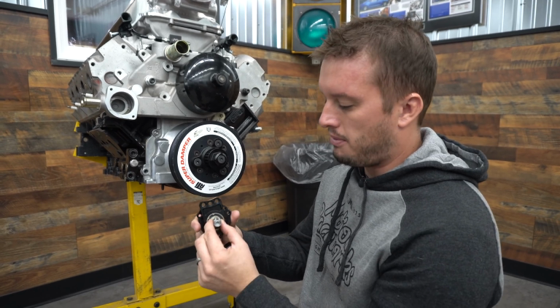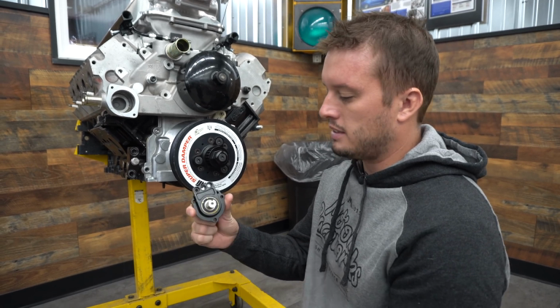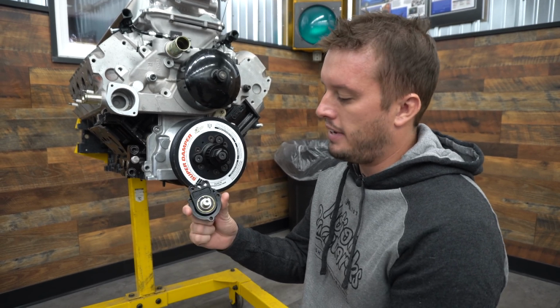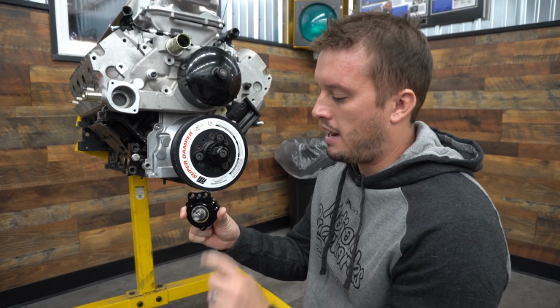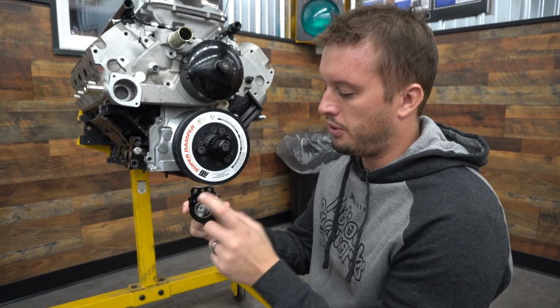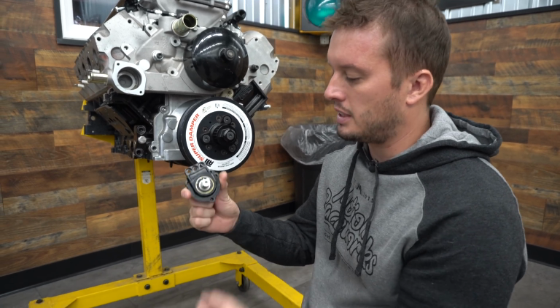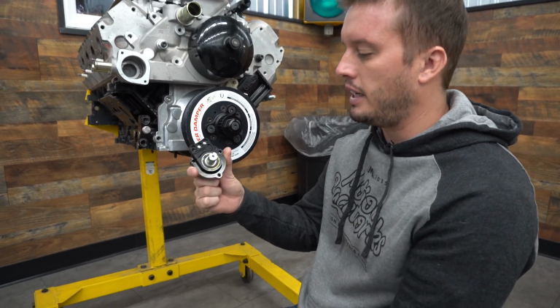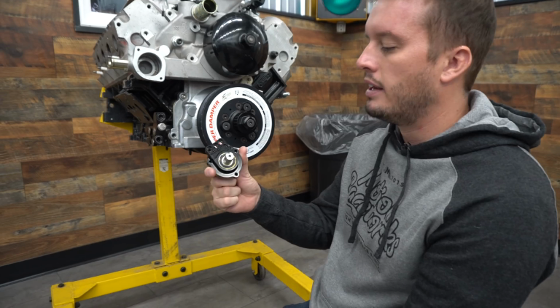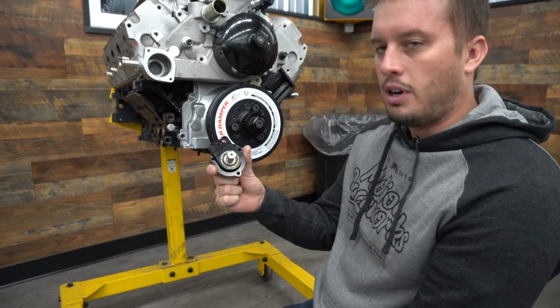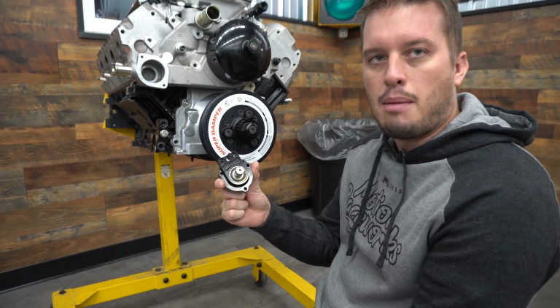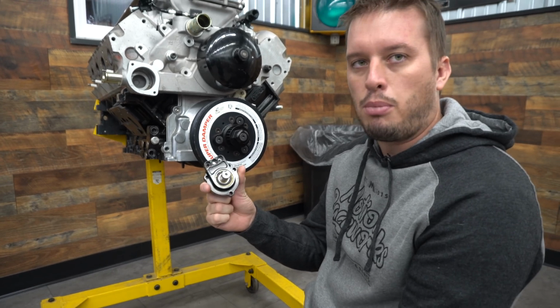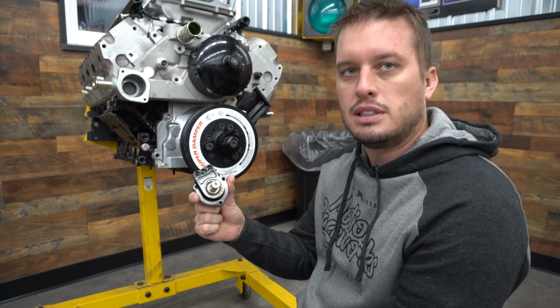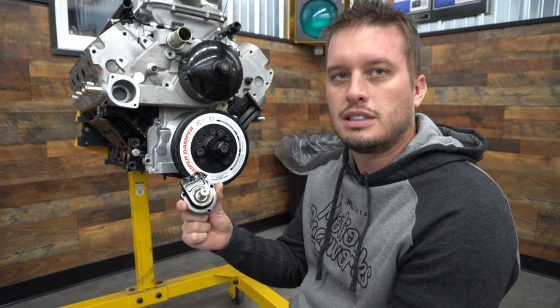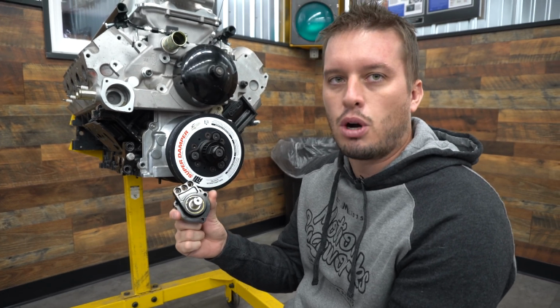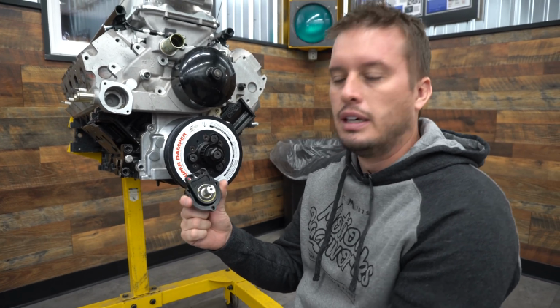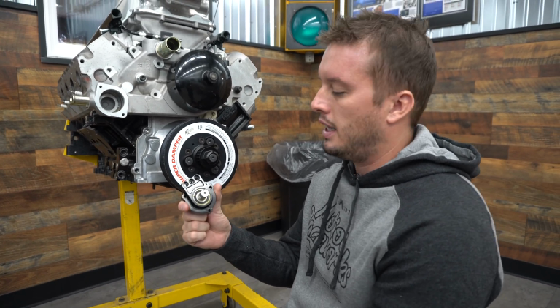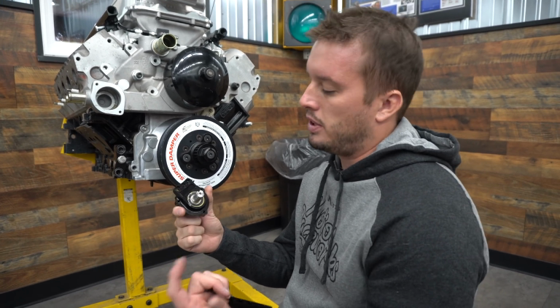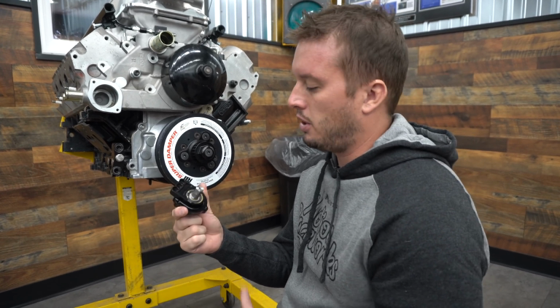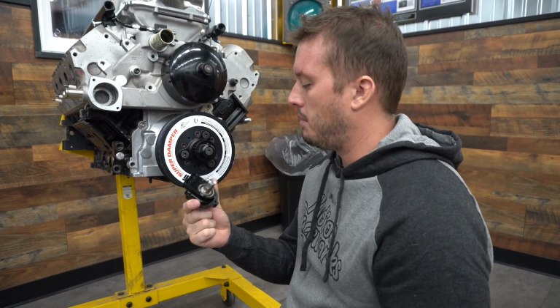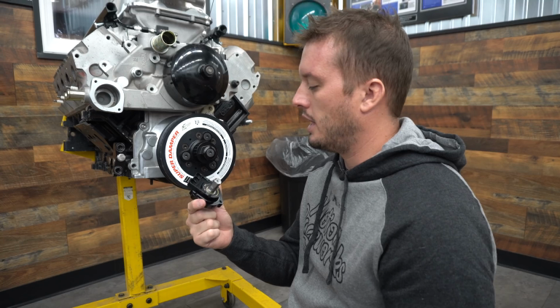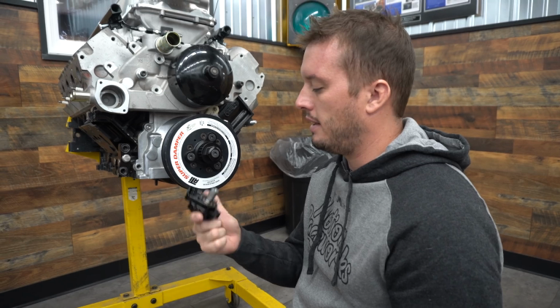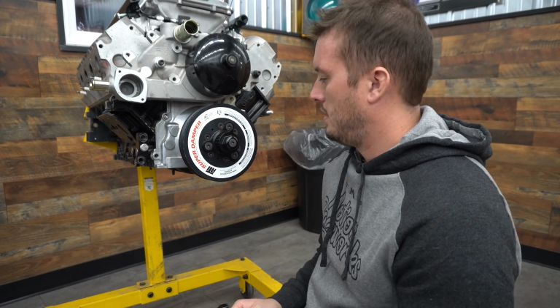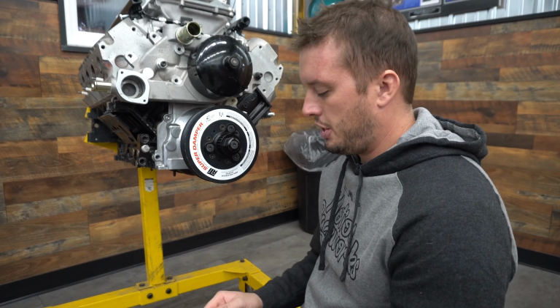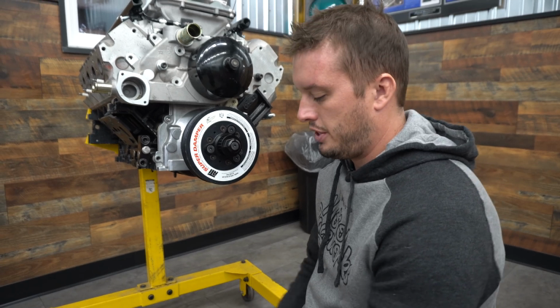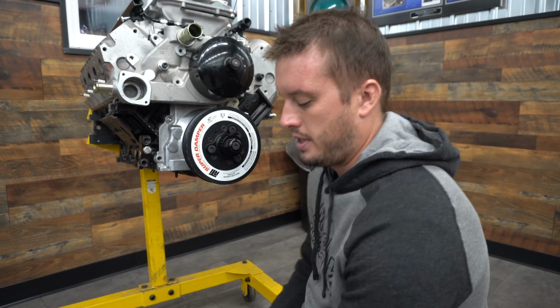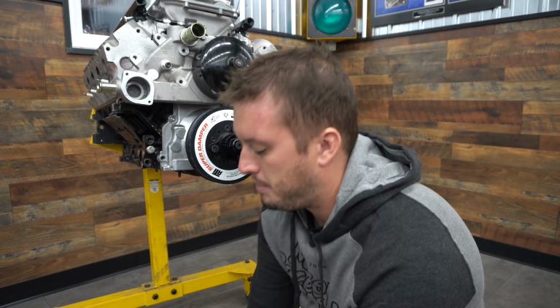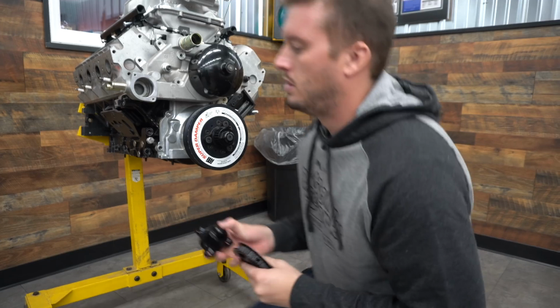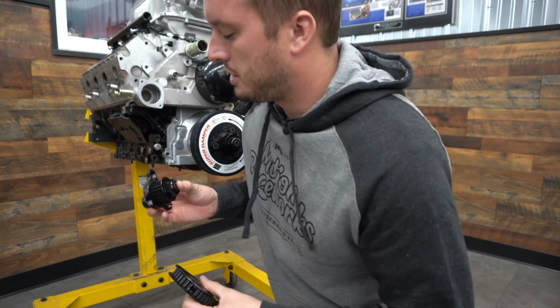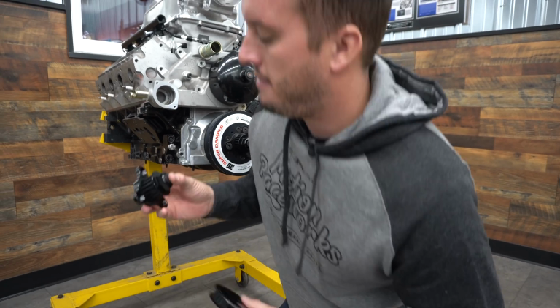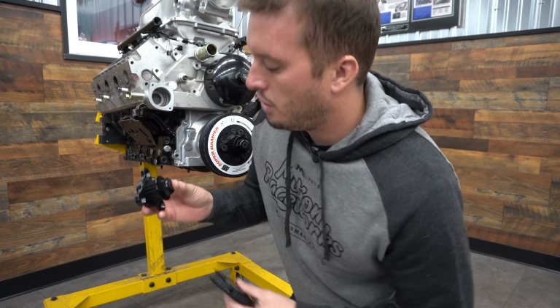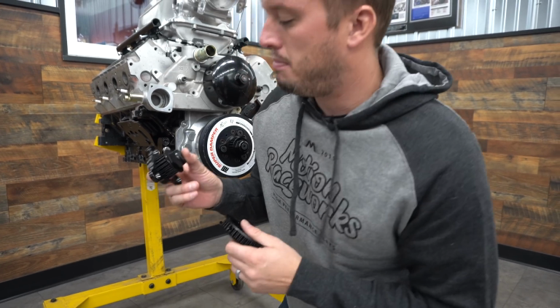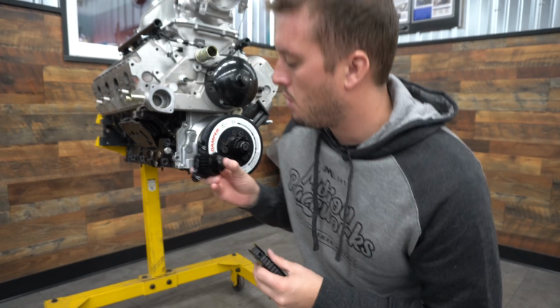The front is a 5/8 shaft with a 3/16 keyway, which is very common for pulleys available on the market — just check your compatibility on that.